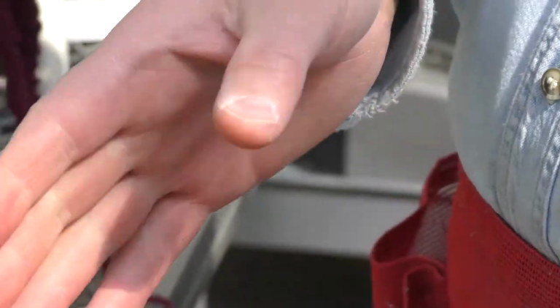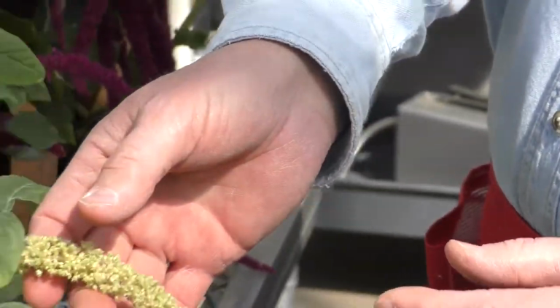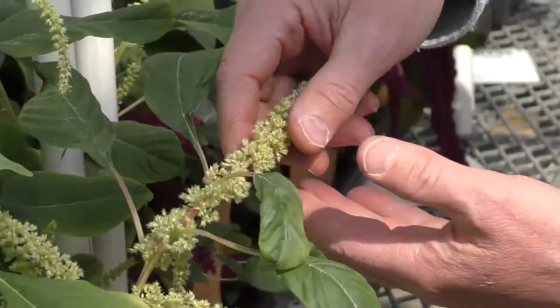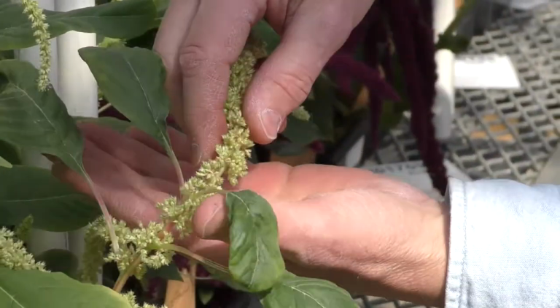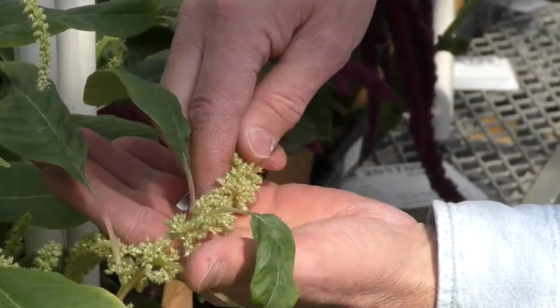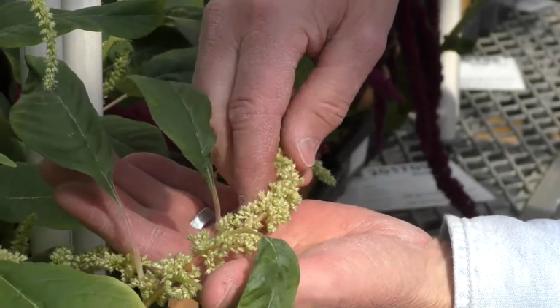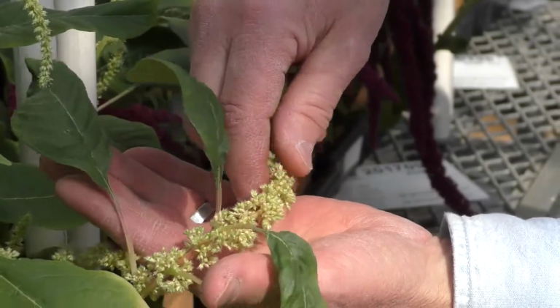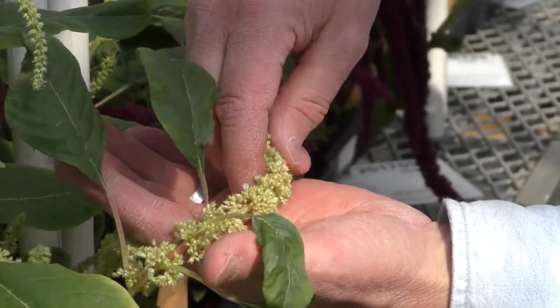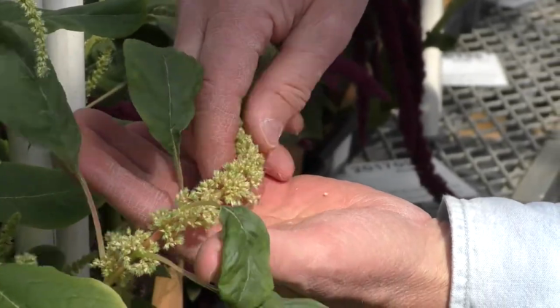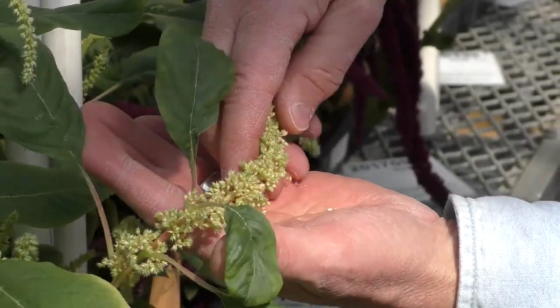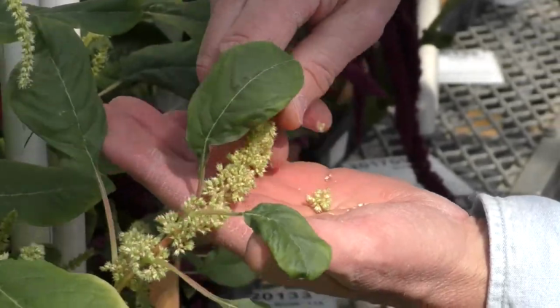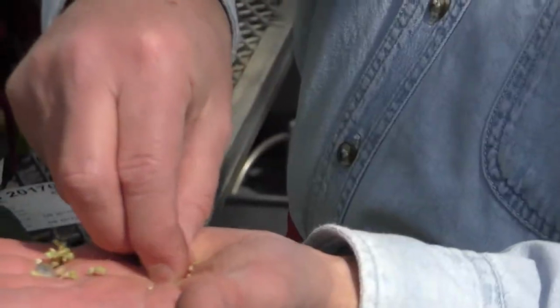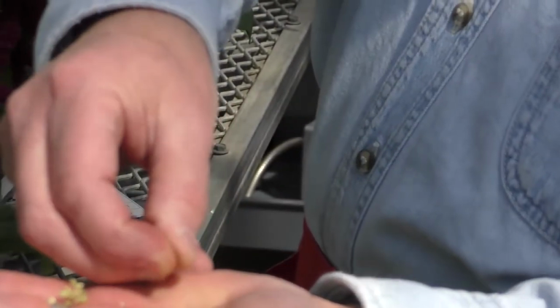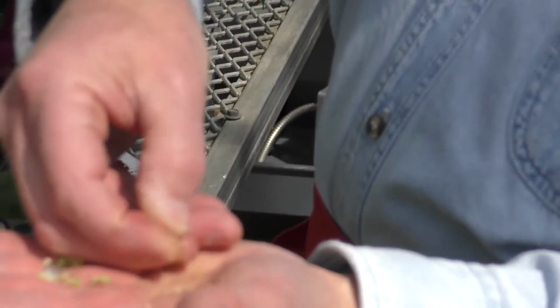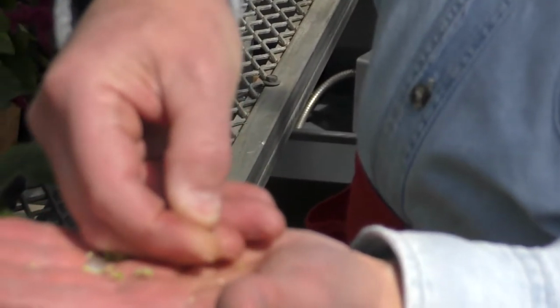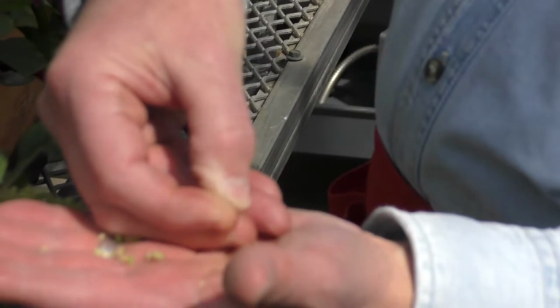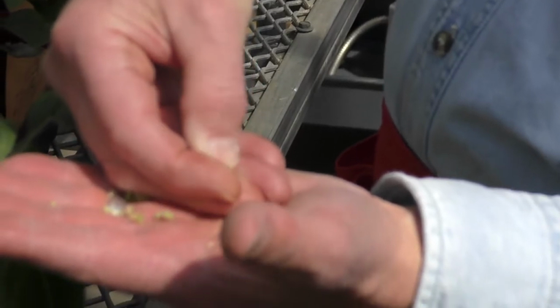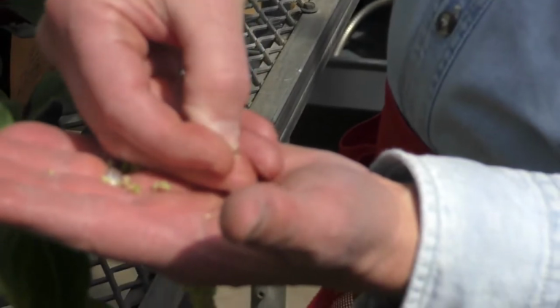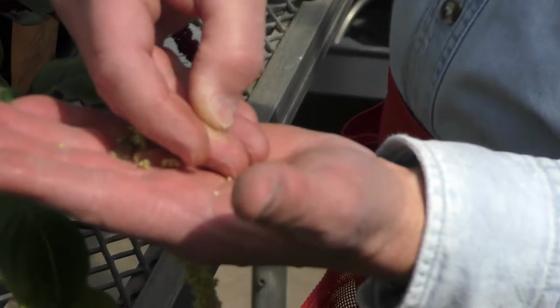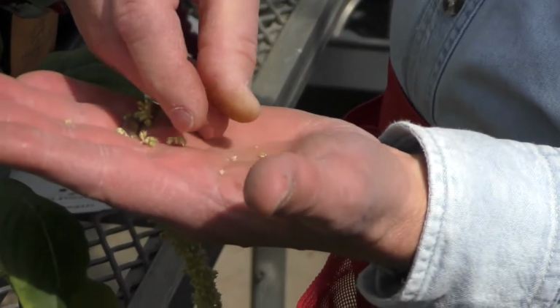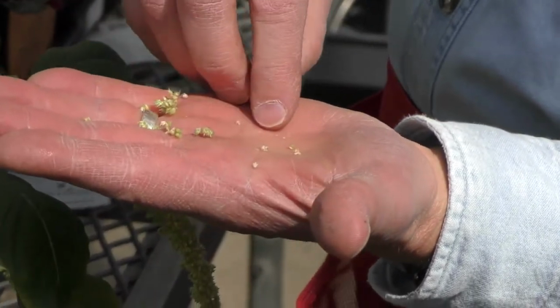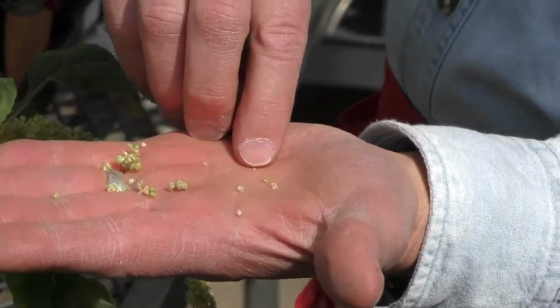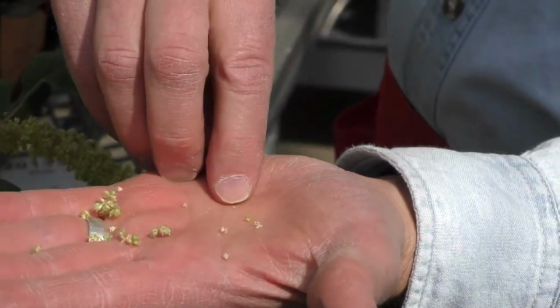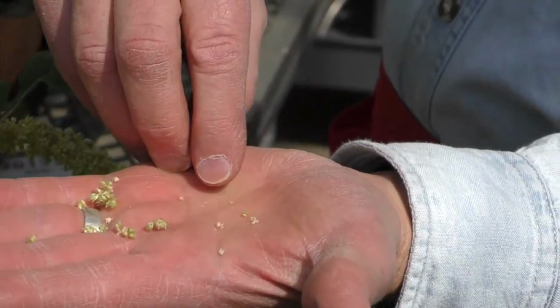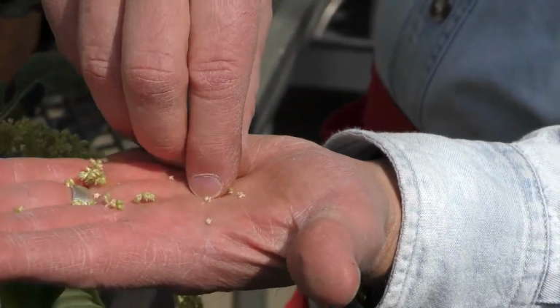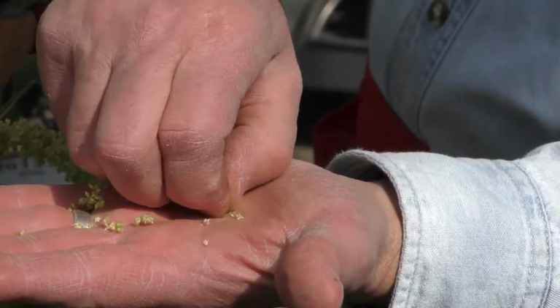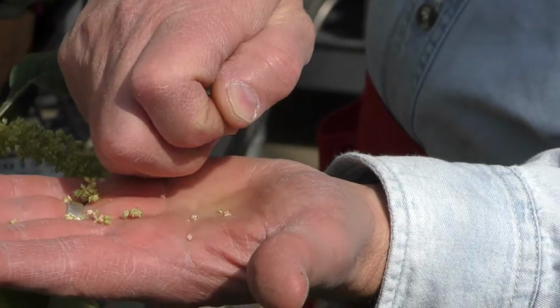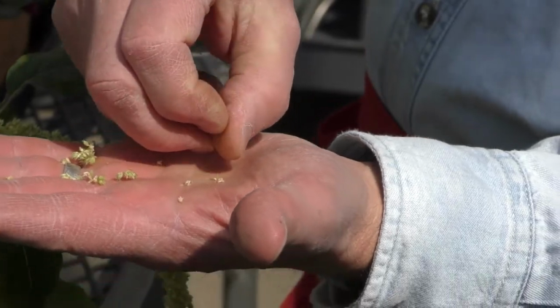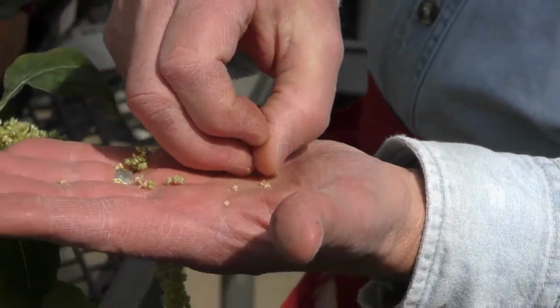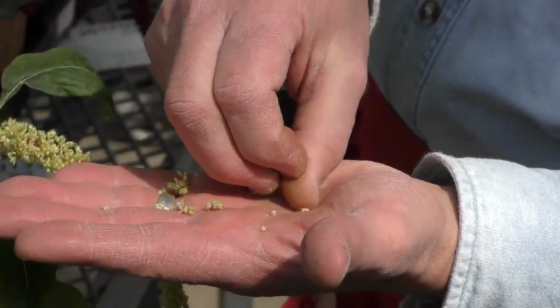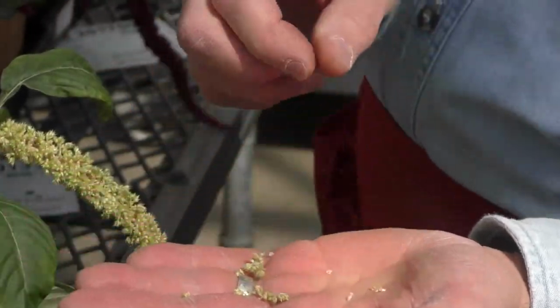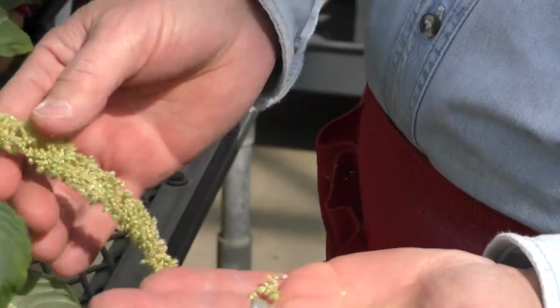This one I can rub like this and I think this is a non-shattering type, which we occasionally find. The seeds come out hard and firm, and this one would also be ready for harvesting.